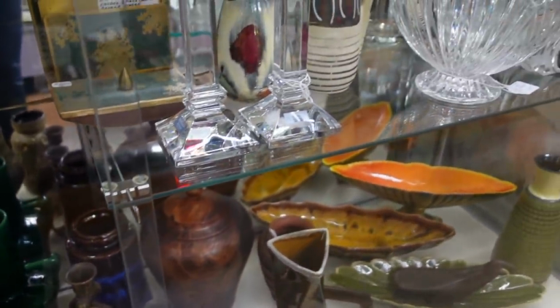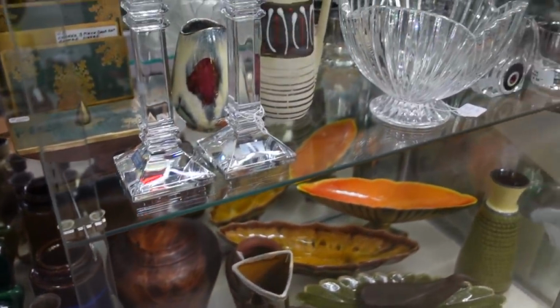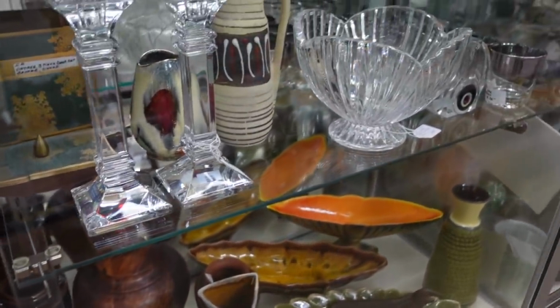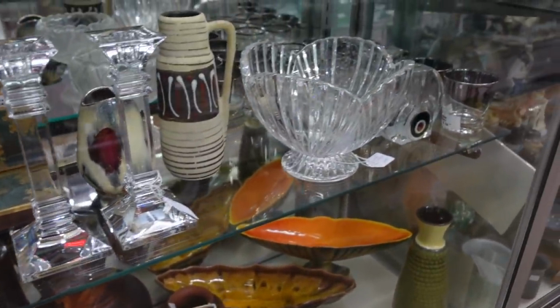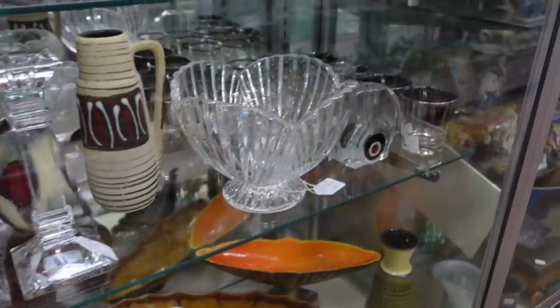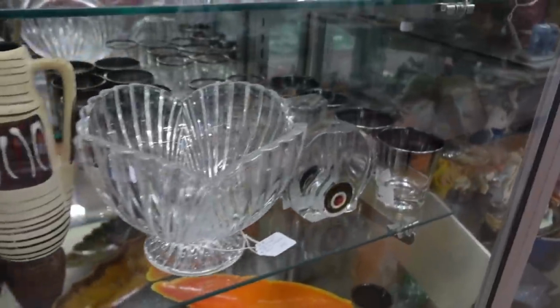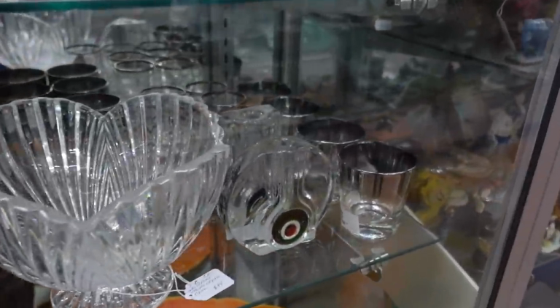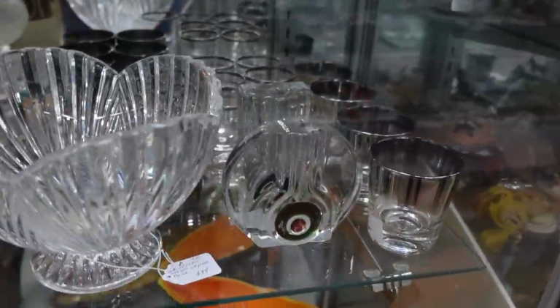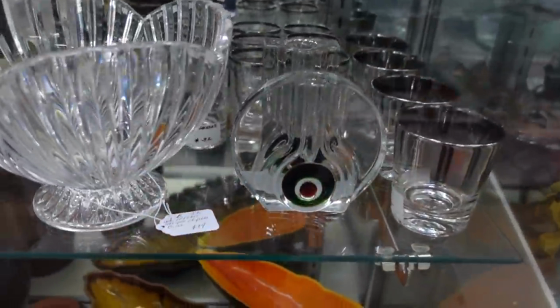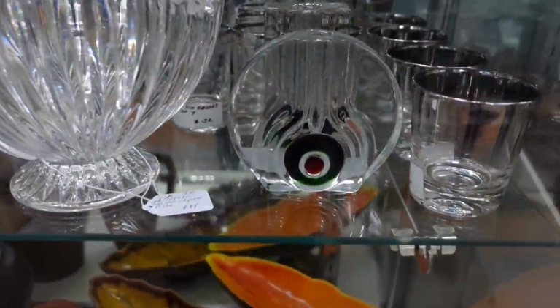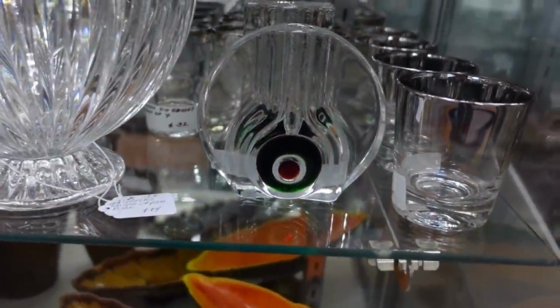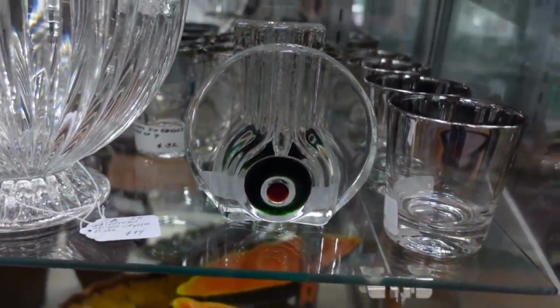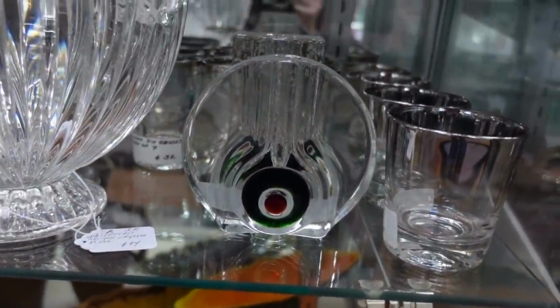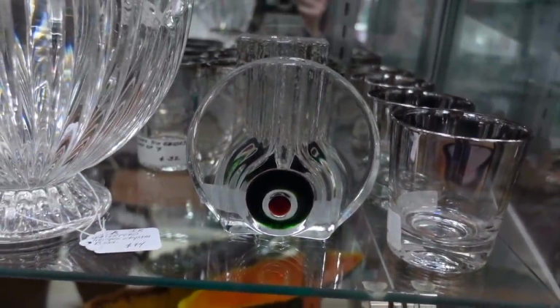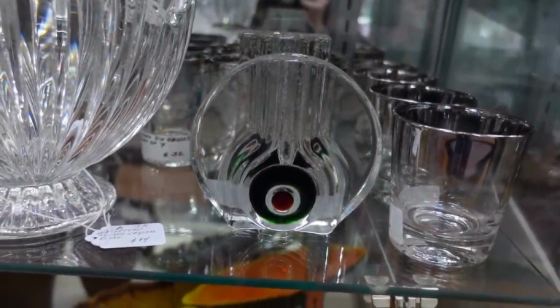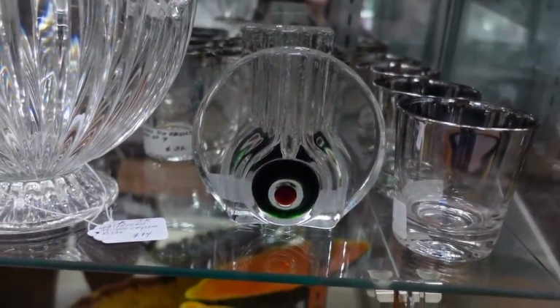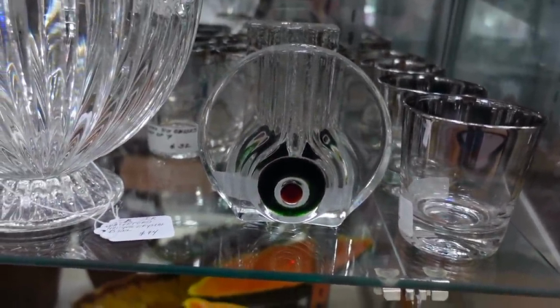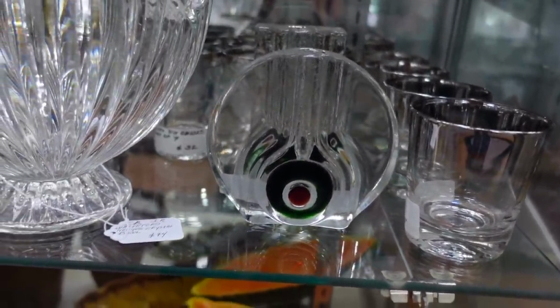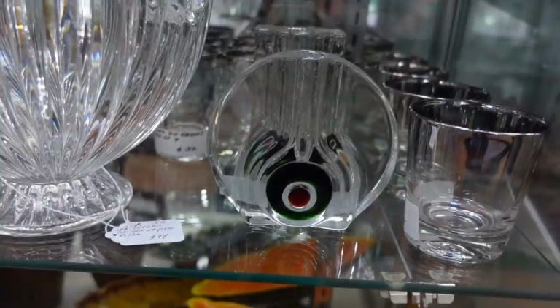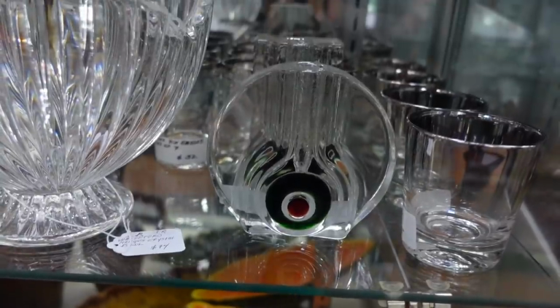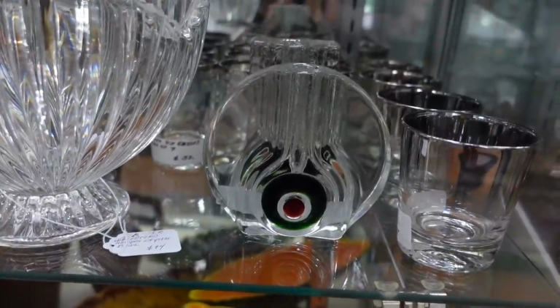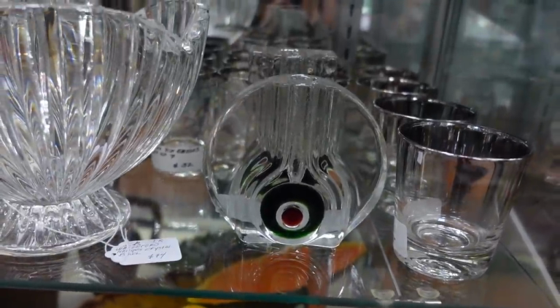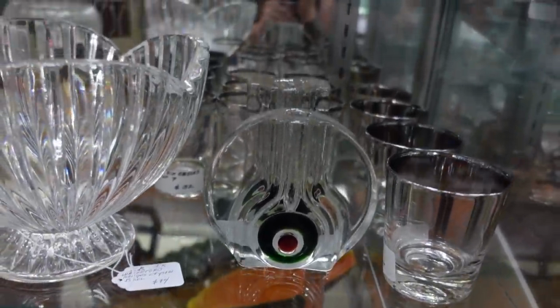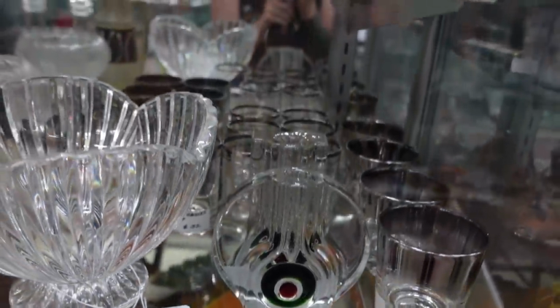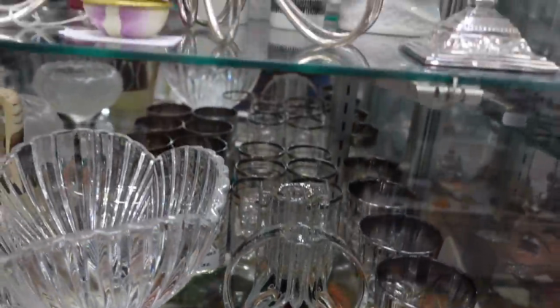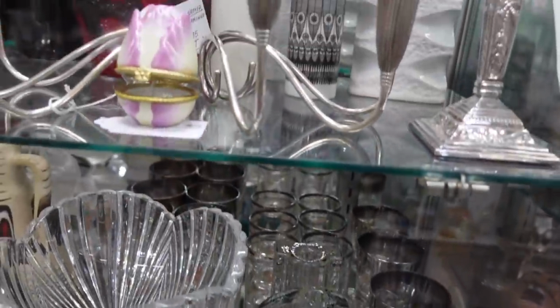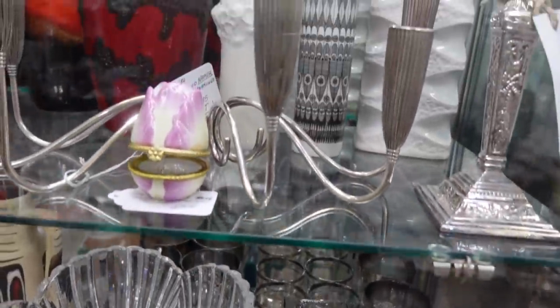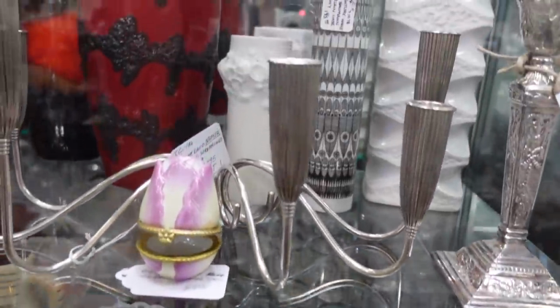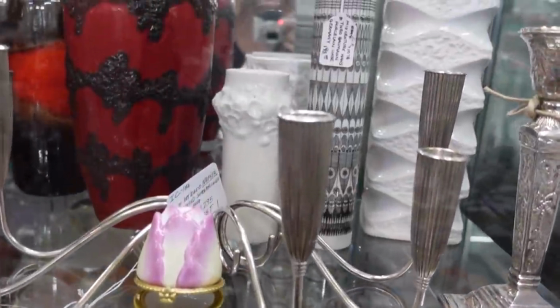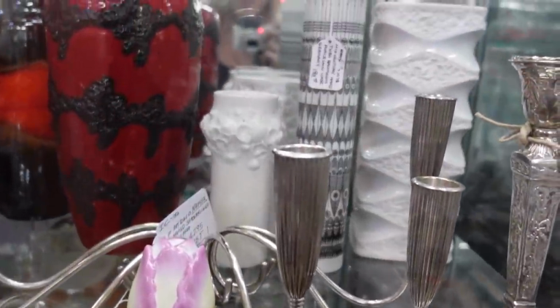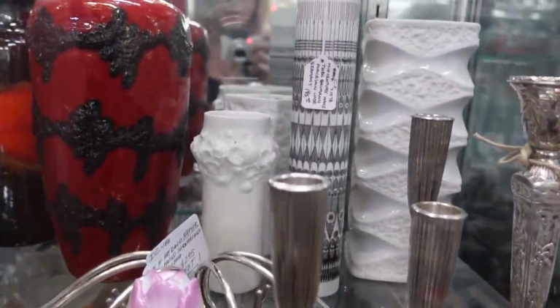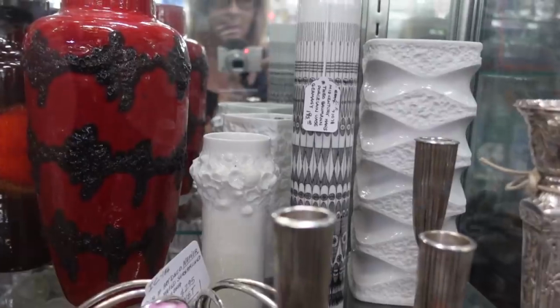There were some really nice pieces in this case, including these German bullseye bud vases. These were super cool — I love the contrast of the green and the red. I ended up buying both of those.